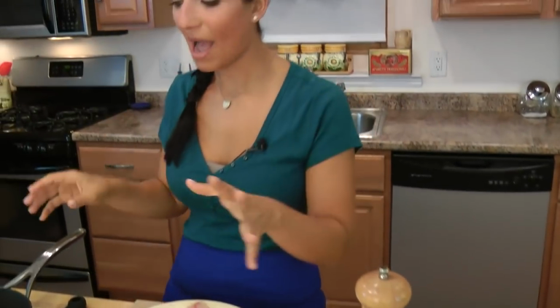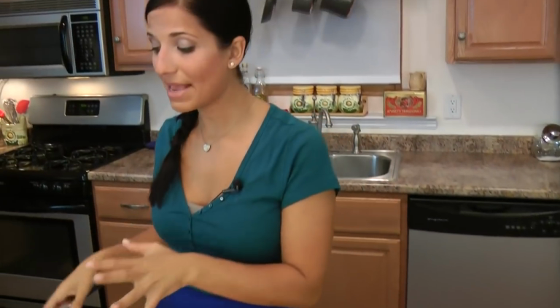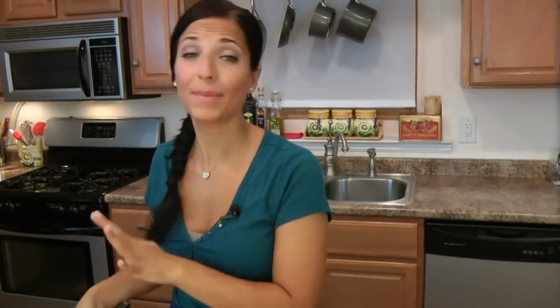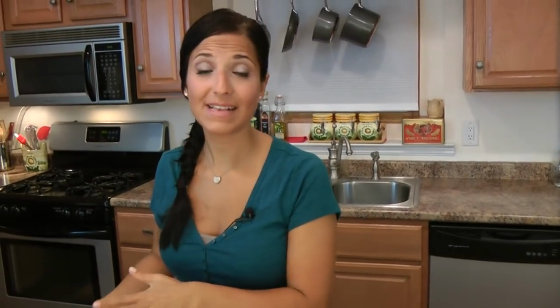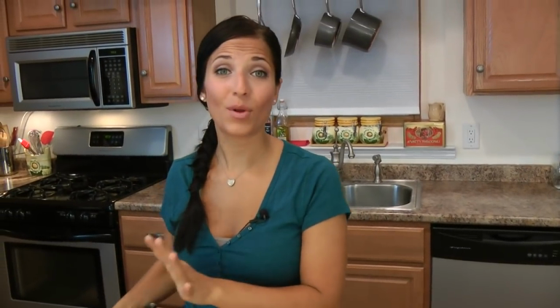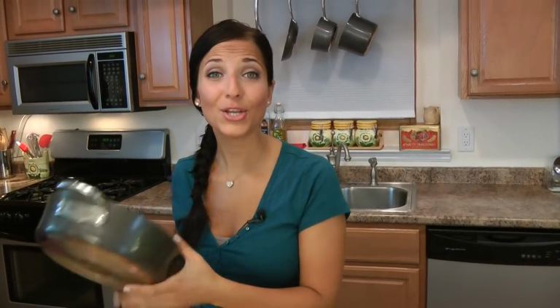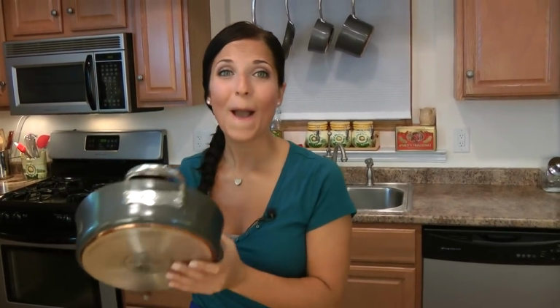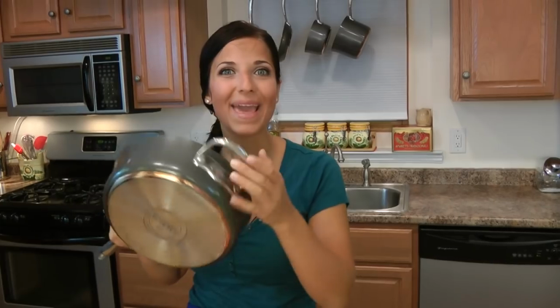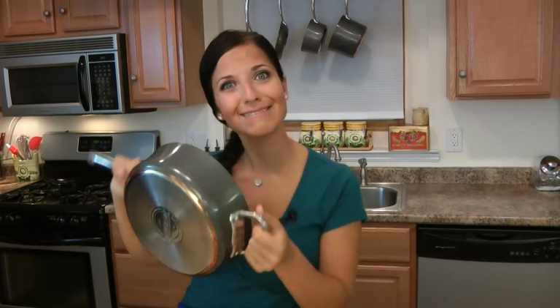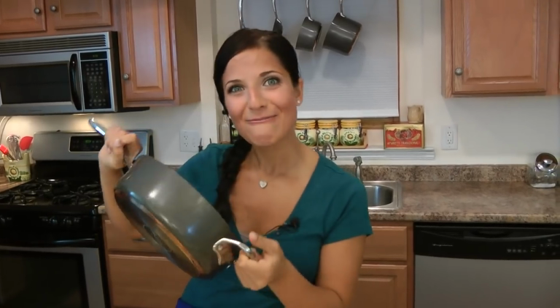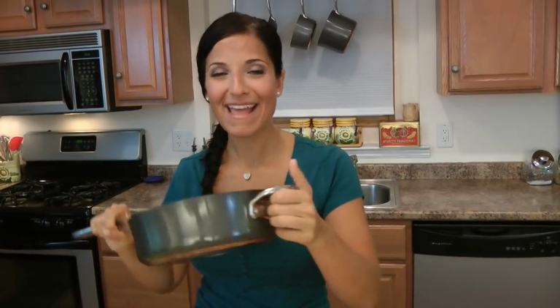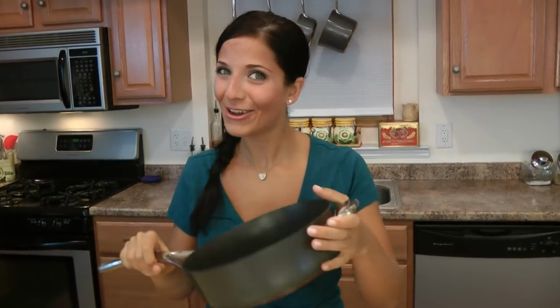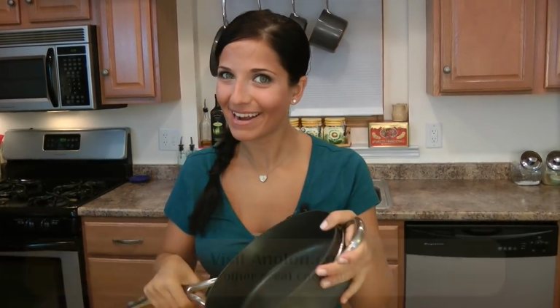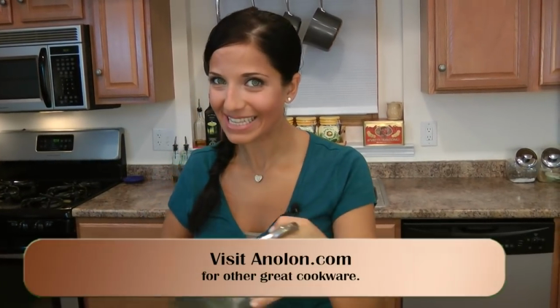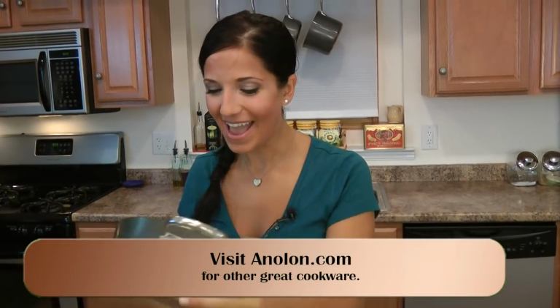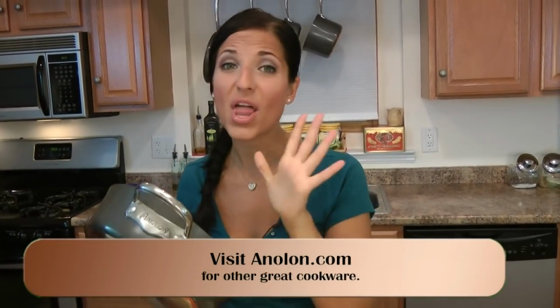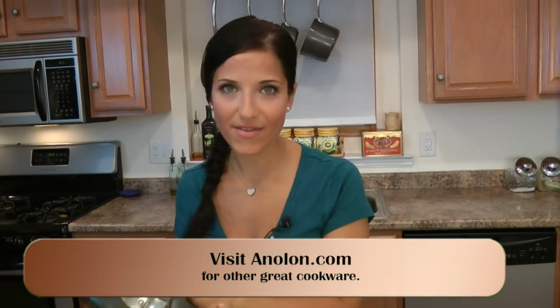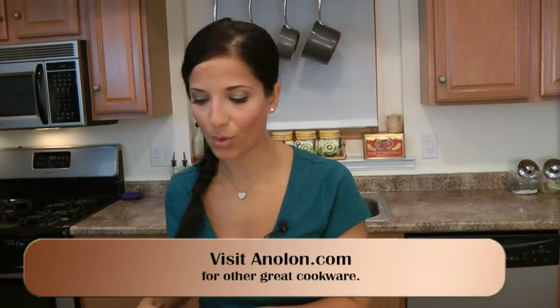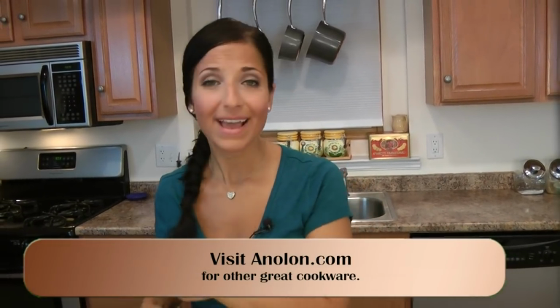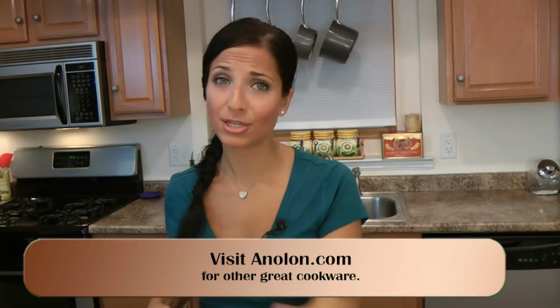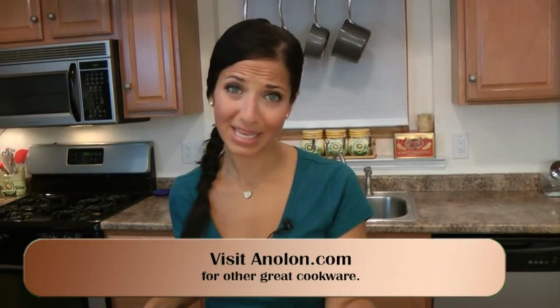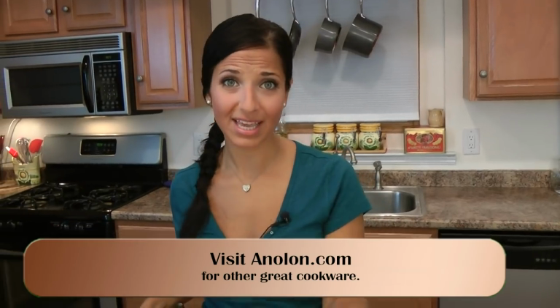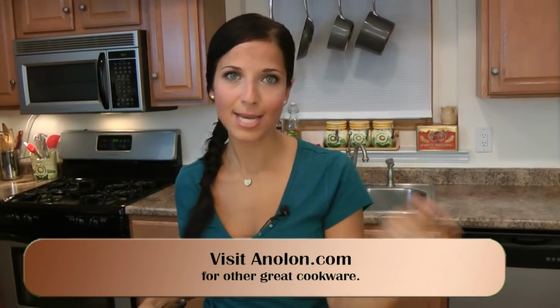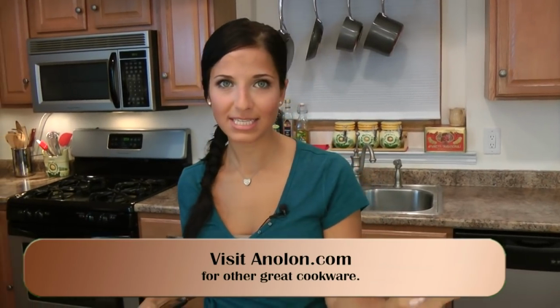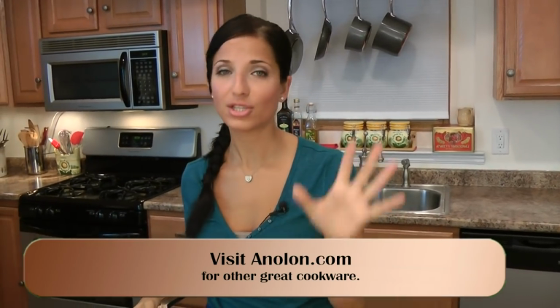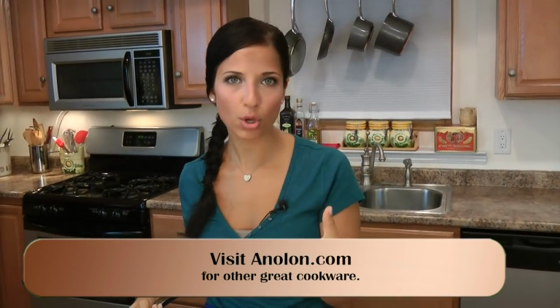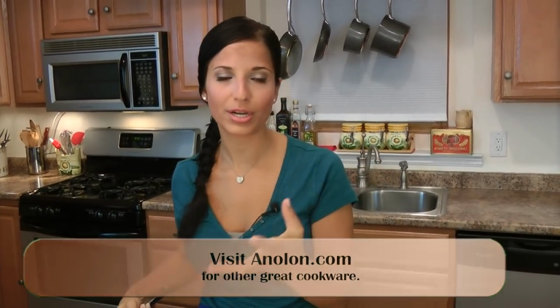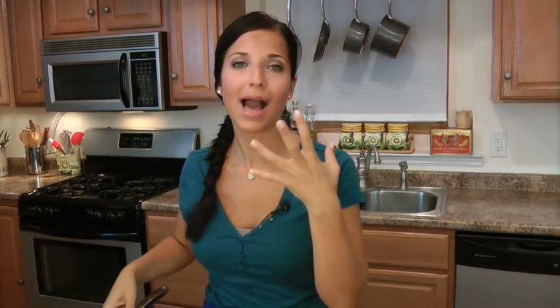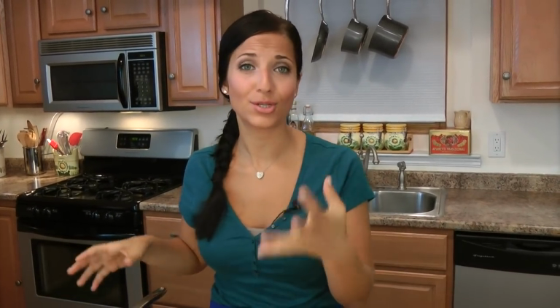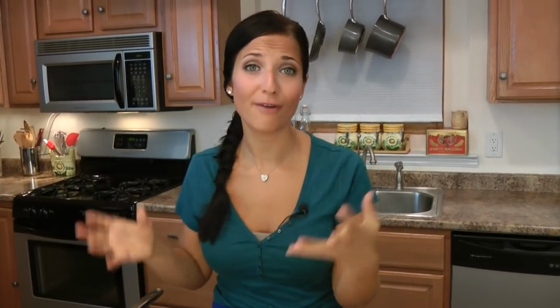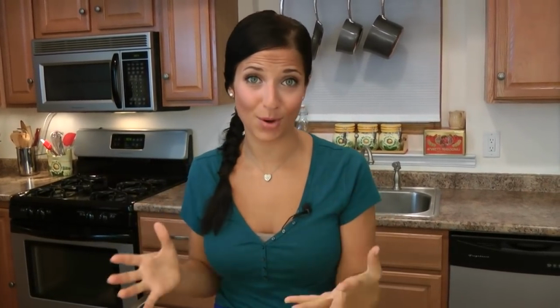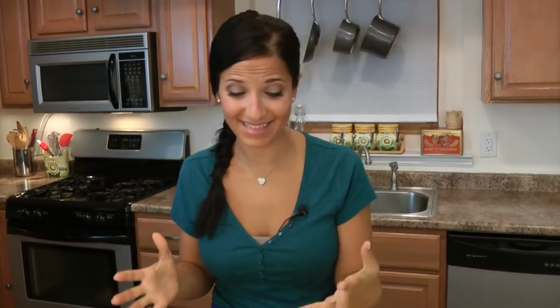I'm going to be cooking this in one of my new pans from my Enalon cookware that I recently got, and I'm loving this cookware. It cooks extremely evenly, it's non-stick, so sturdy. I absolutely love and swear by this.